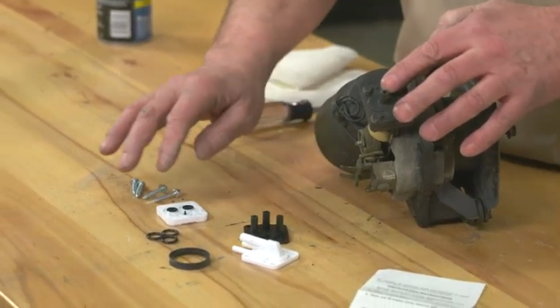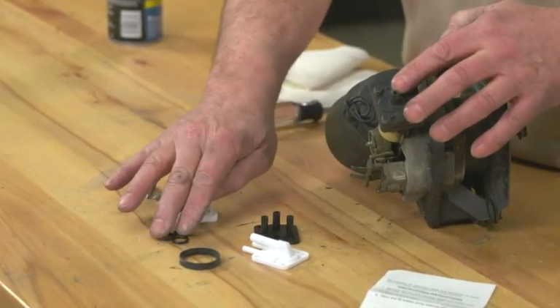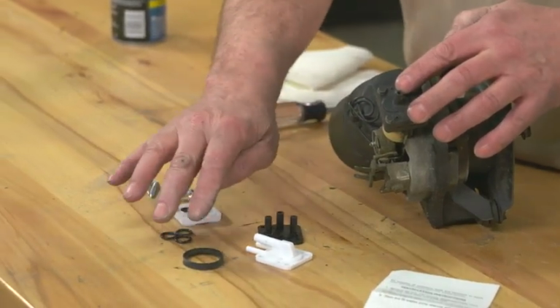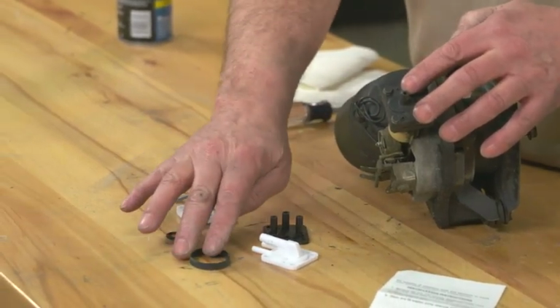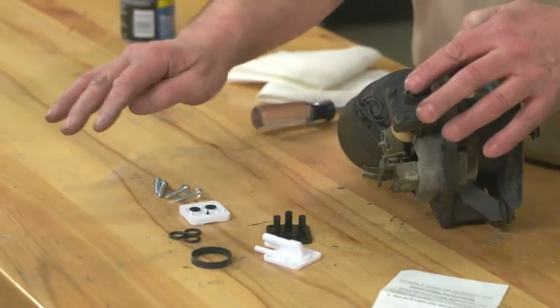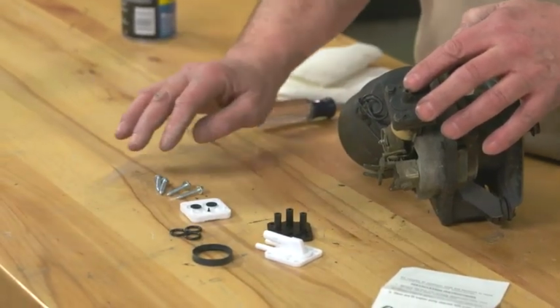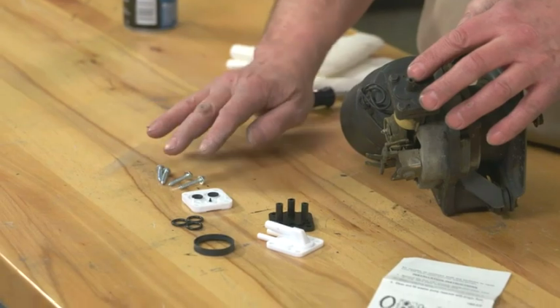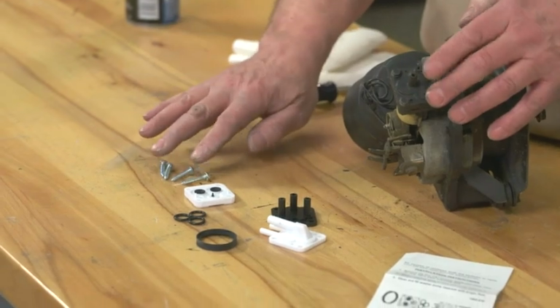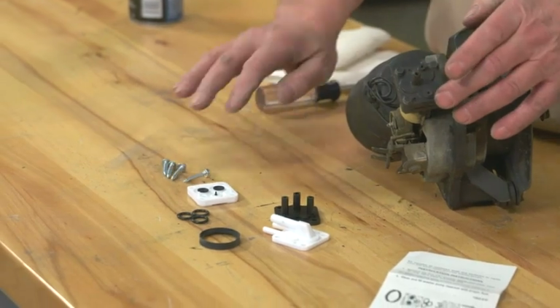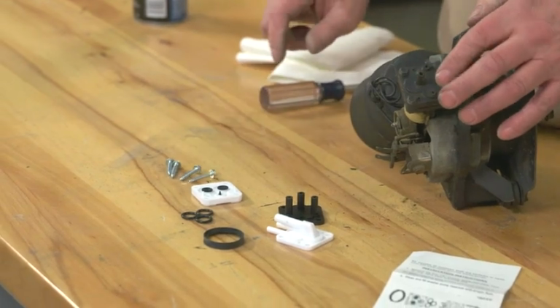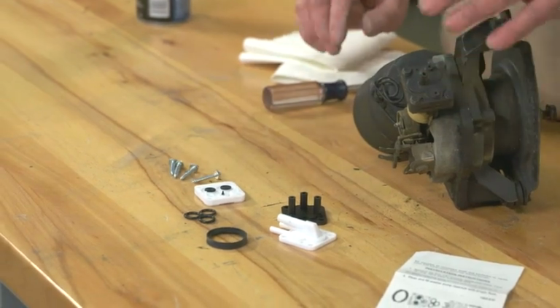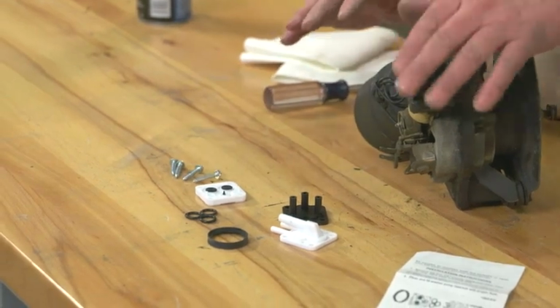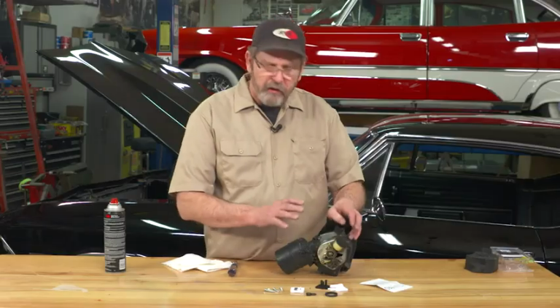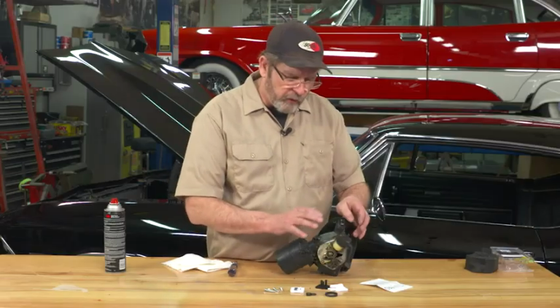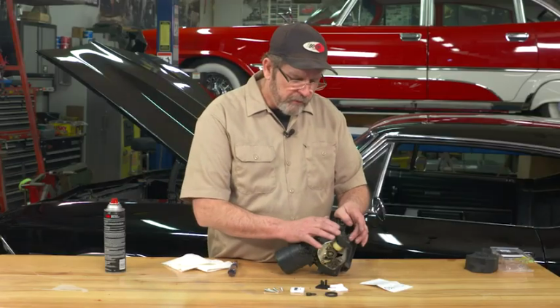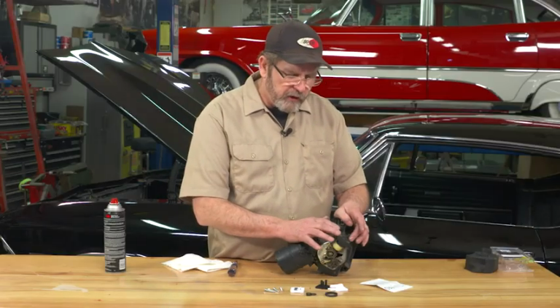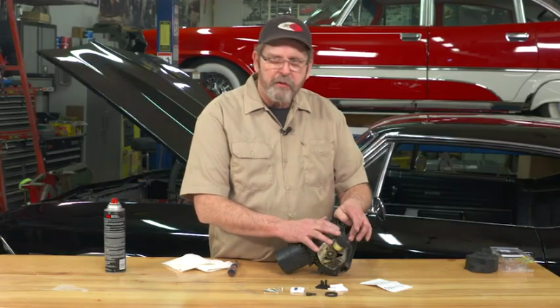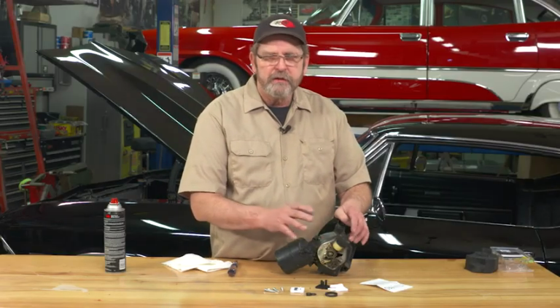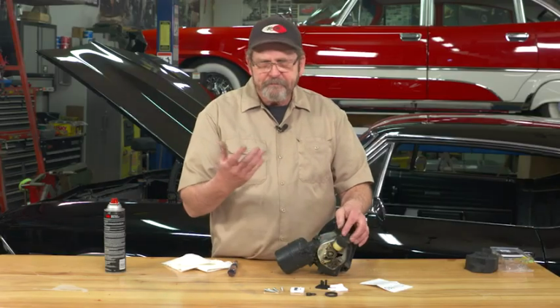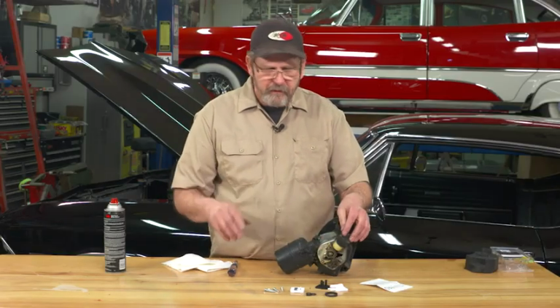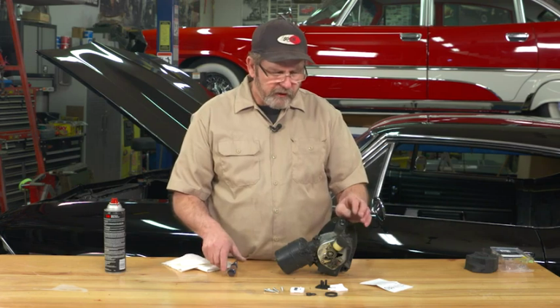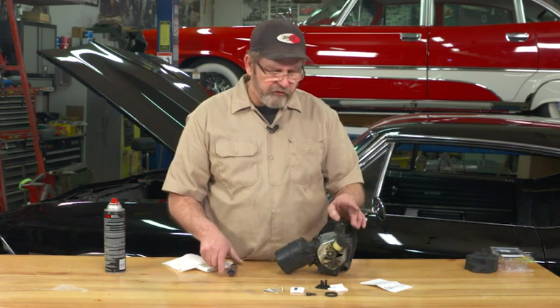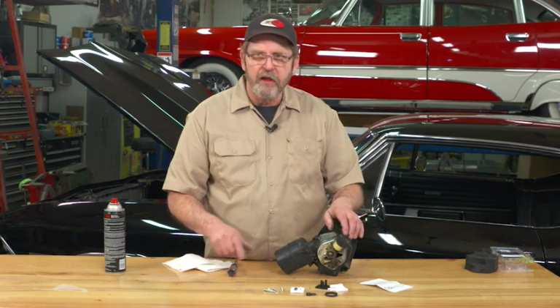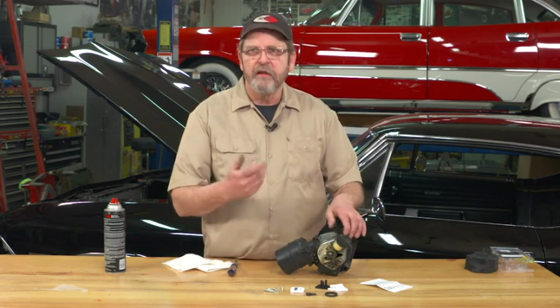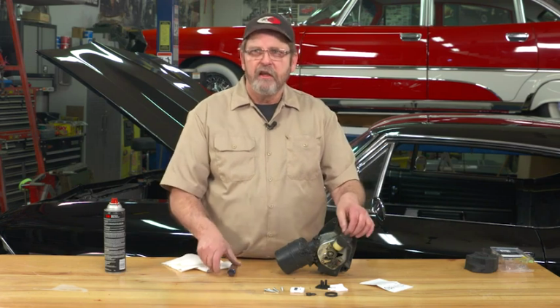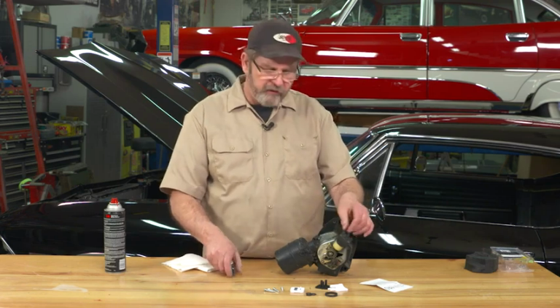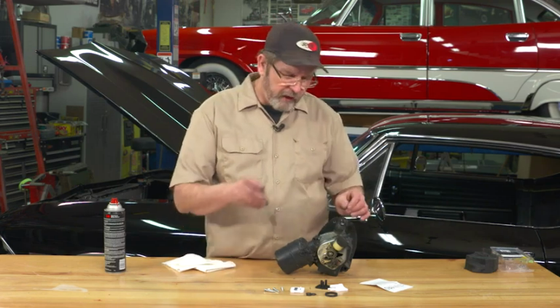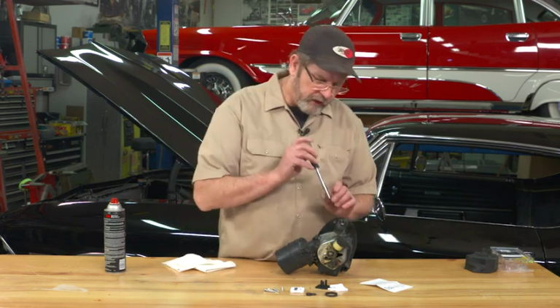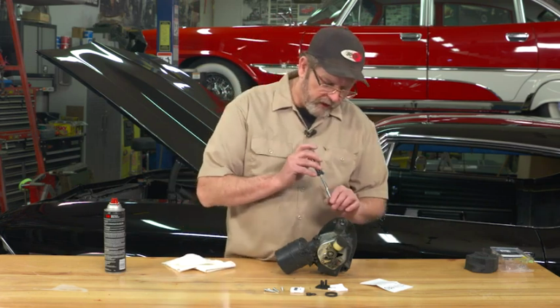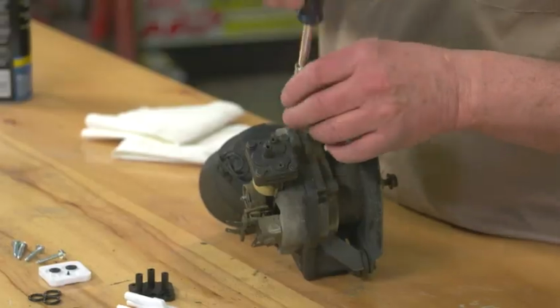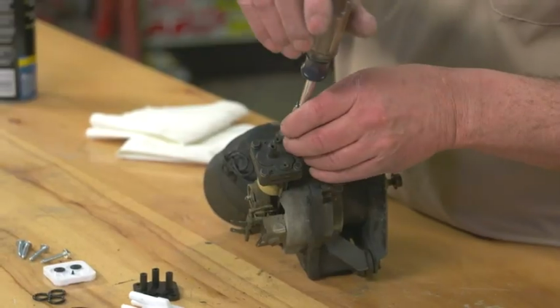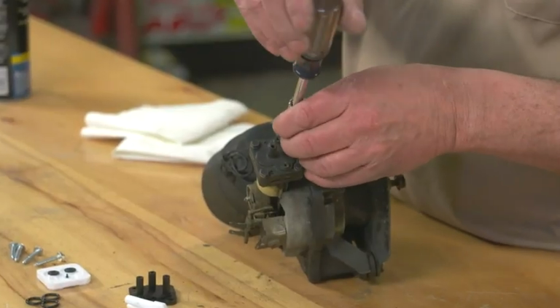The kit includes all the seals, the gasket, and even new screws. To rebuild one of these pumps only takes a few minutes and you'll have her back working again. So let's get started.